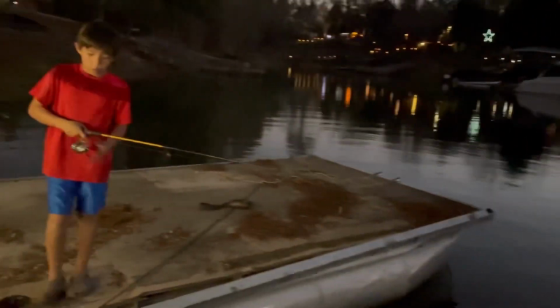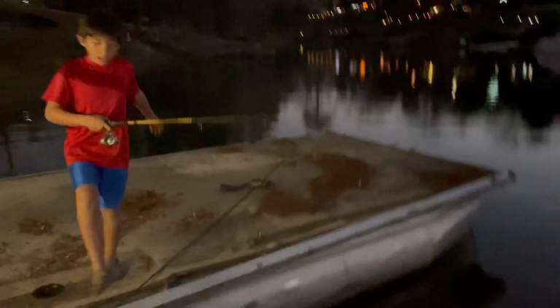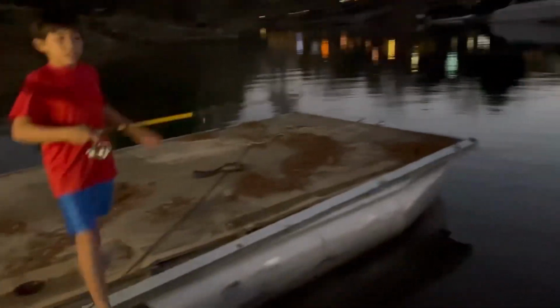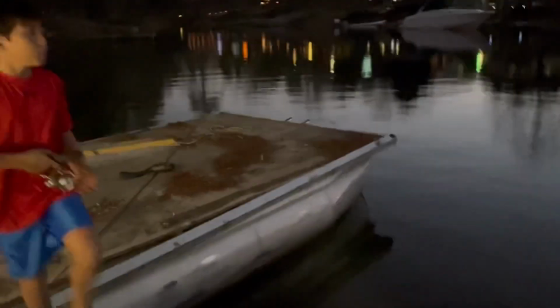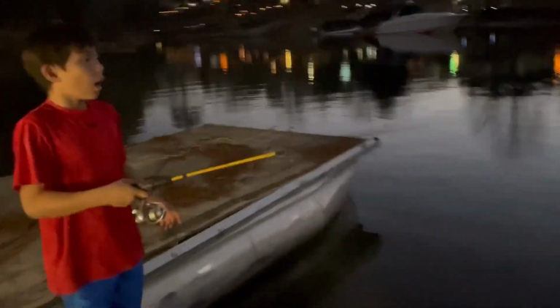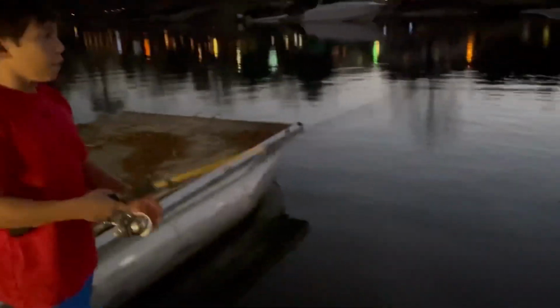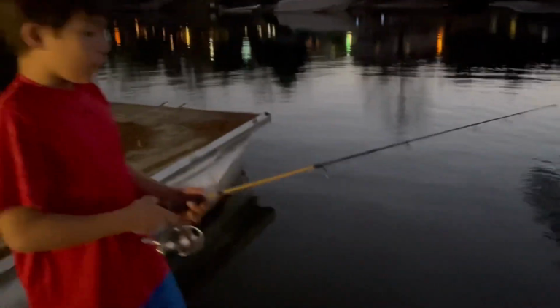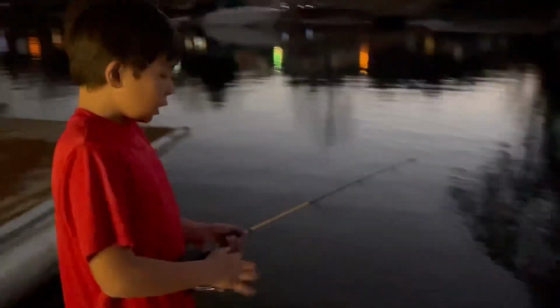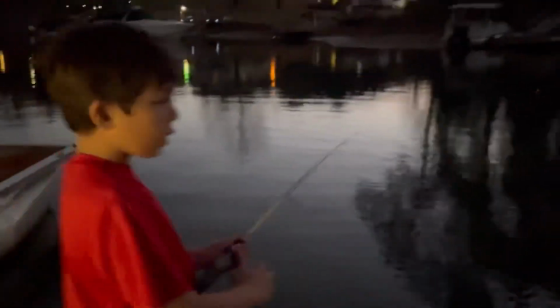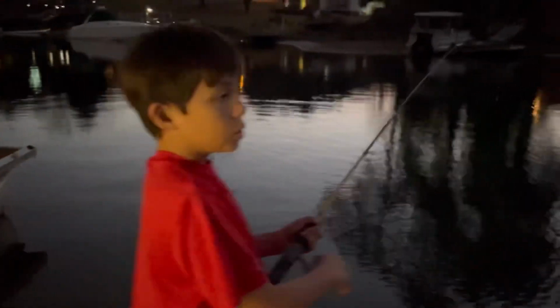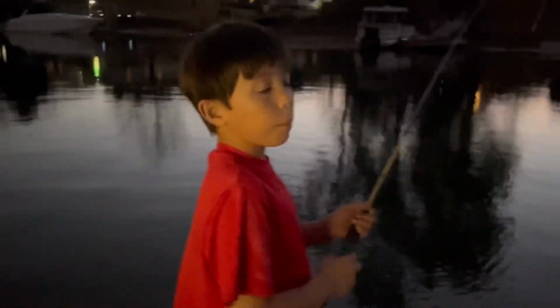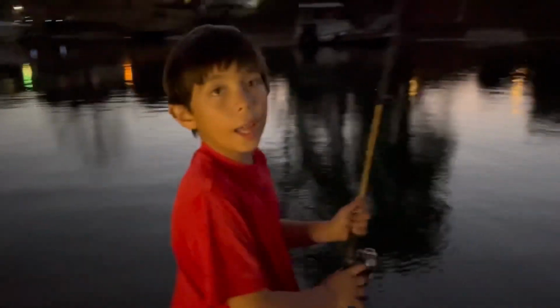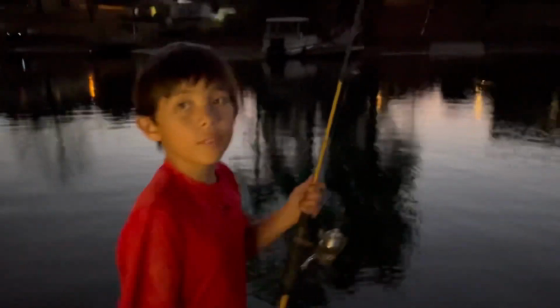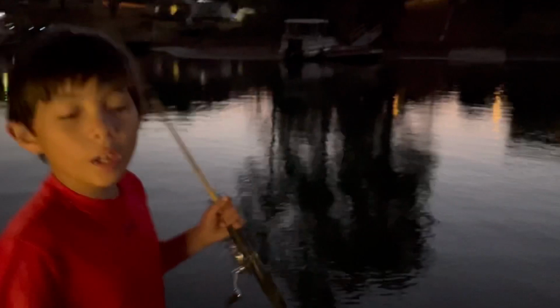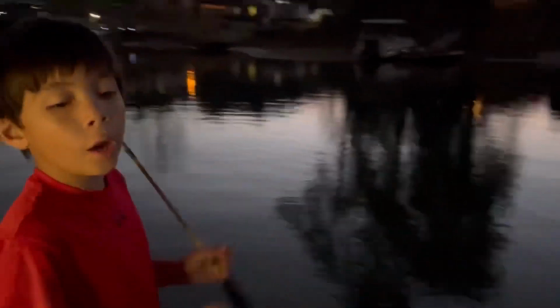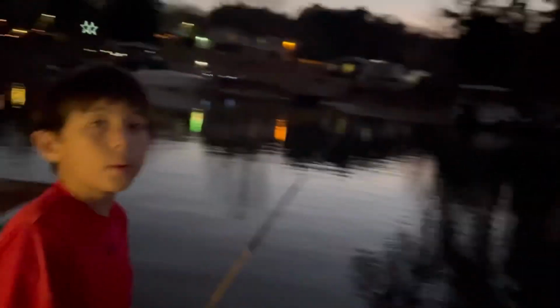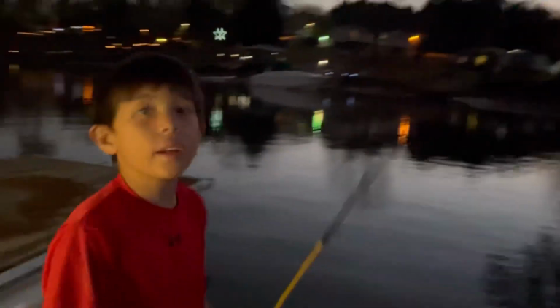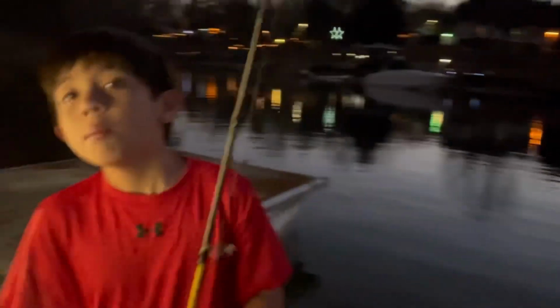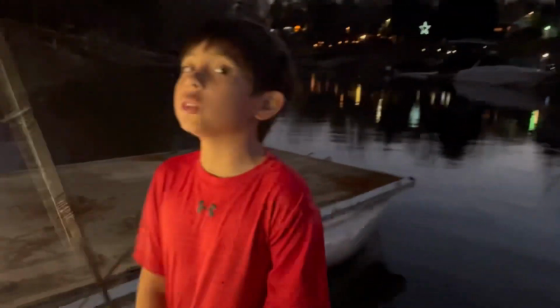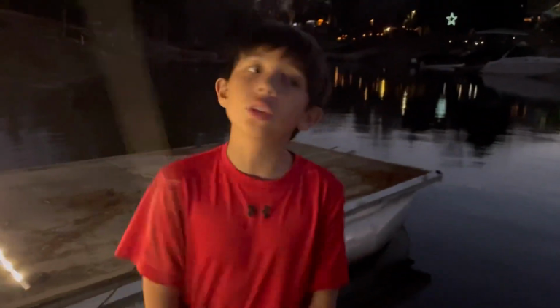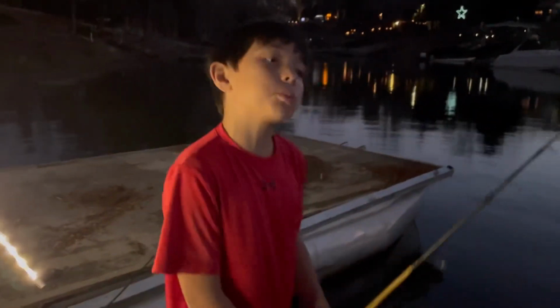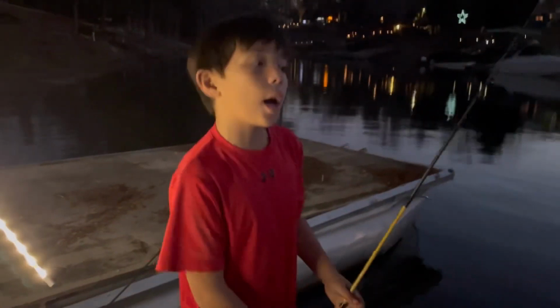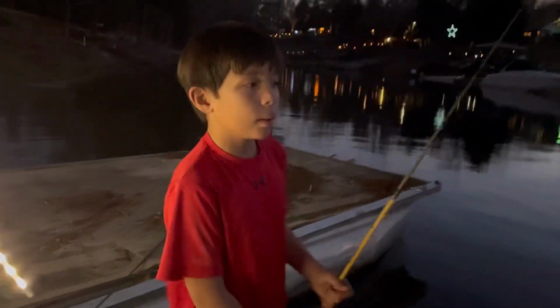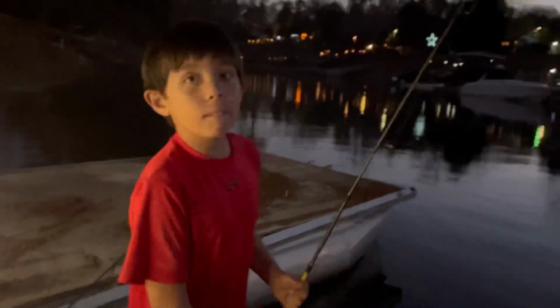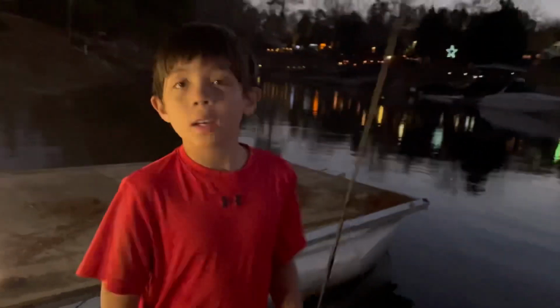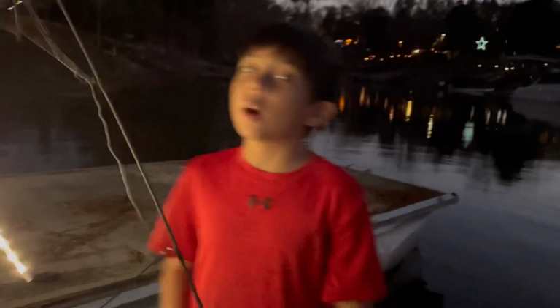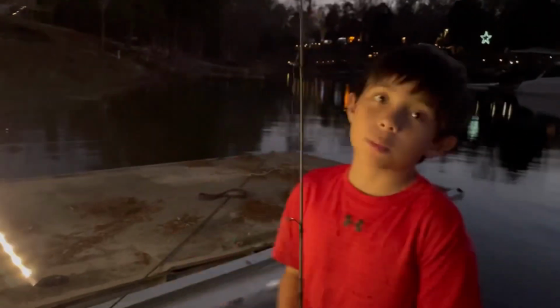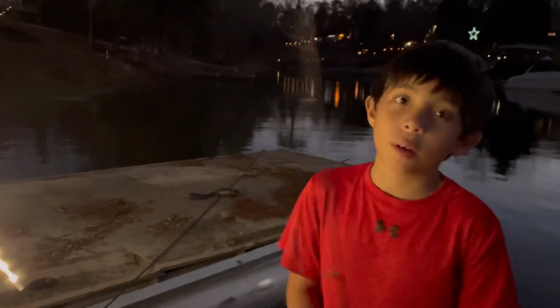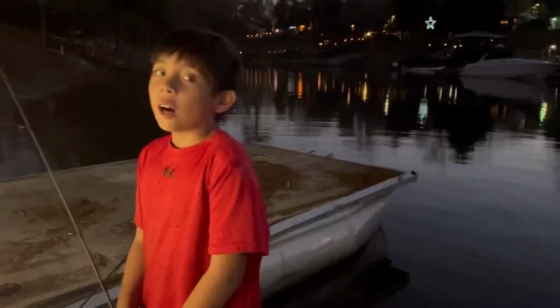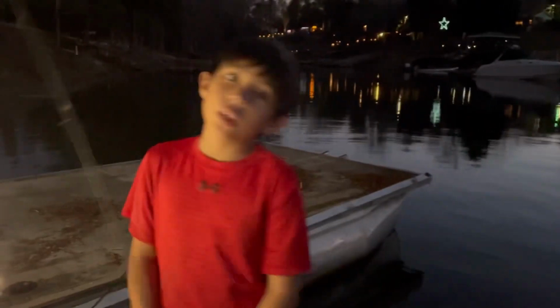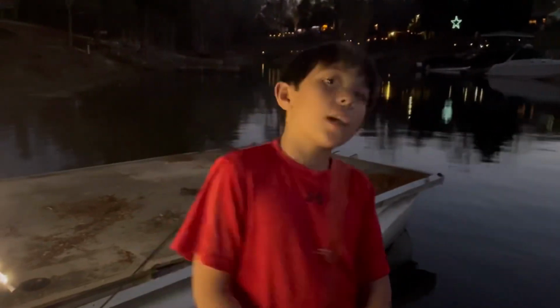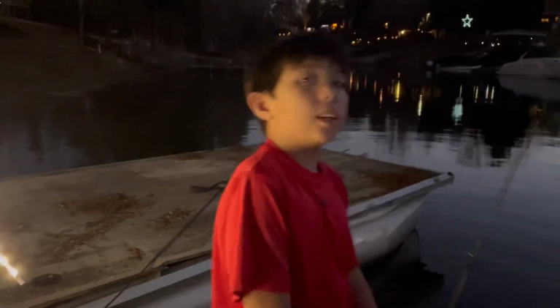So guys, I don't know if I'm going to catch anything else, so I'm going to end the video. I hope you enjoyed it — make sure to subscribe and like Outdoors and More. I'll see you on the next video!